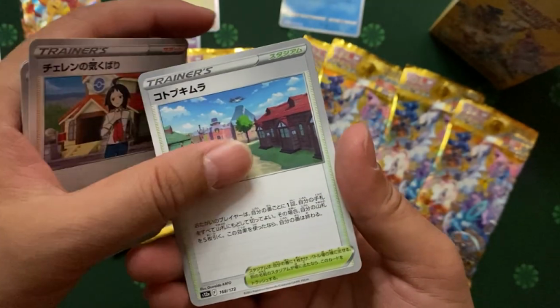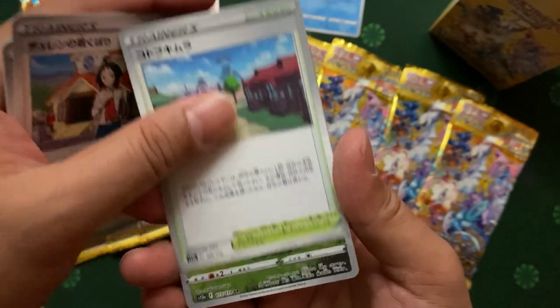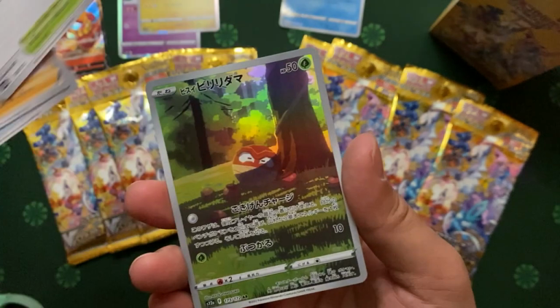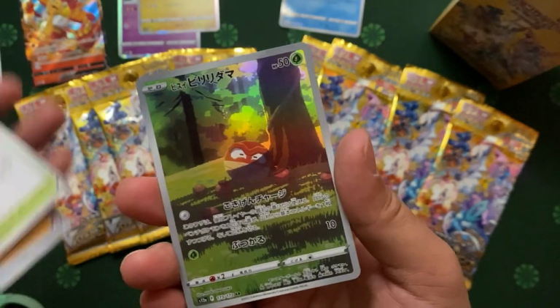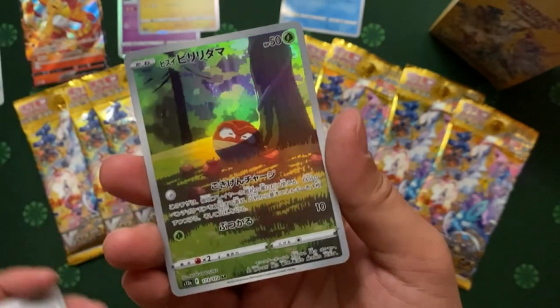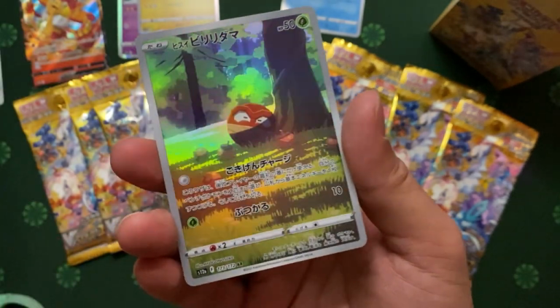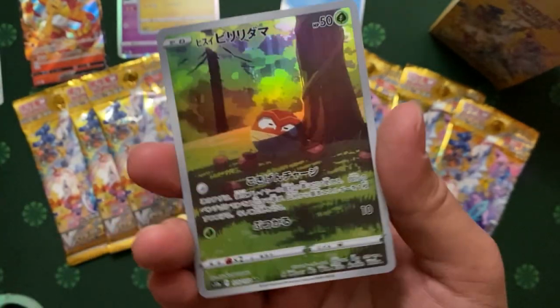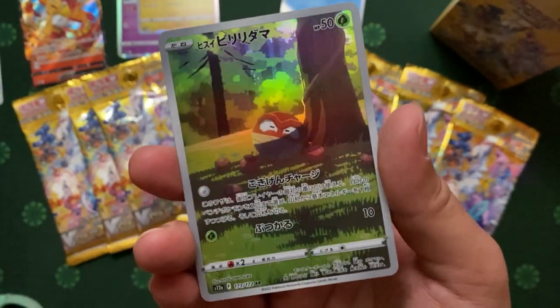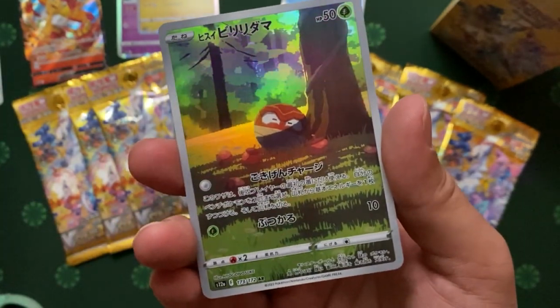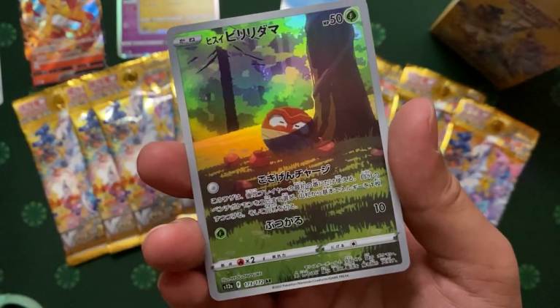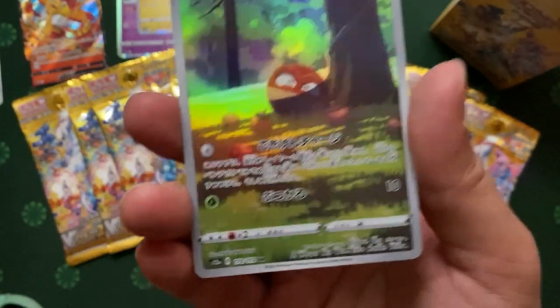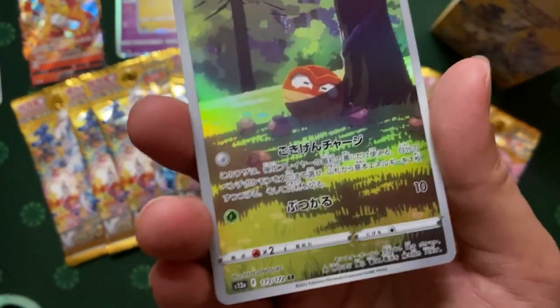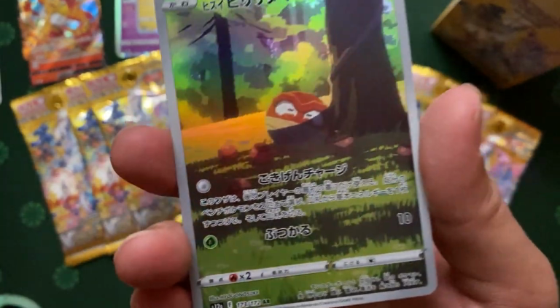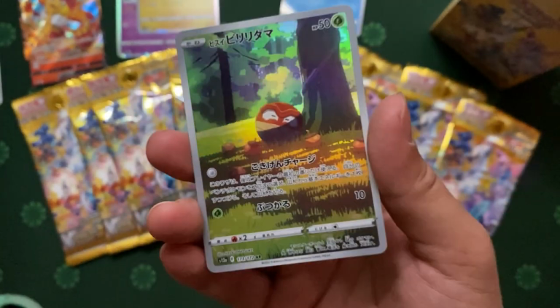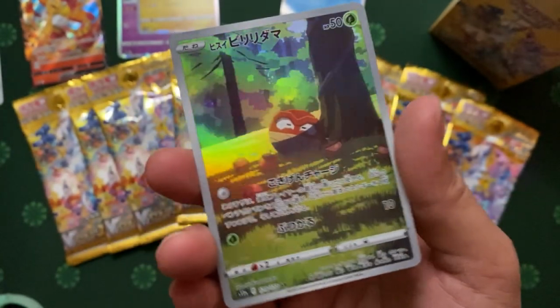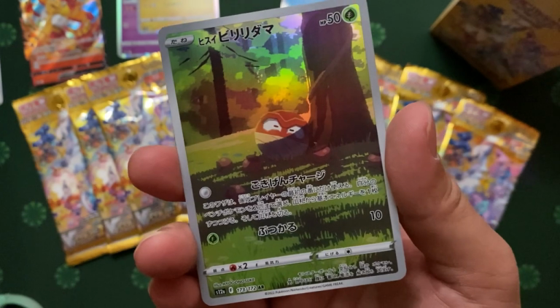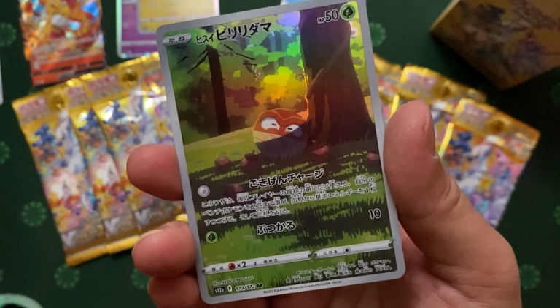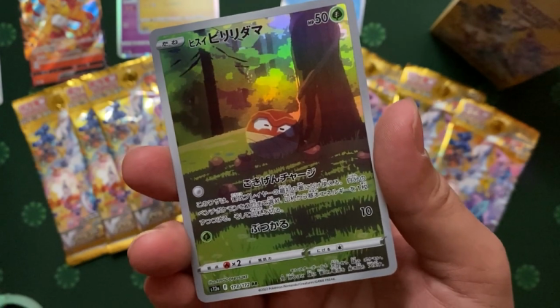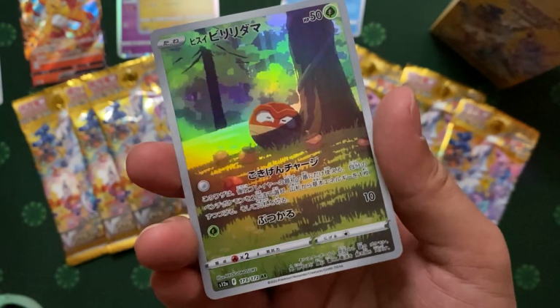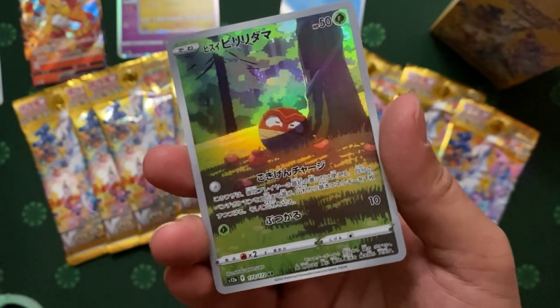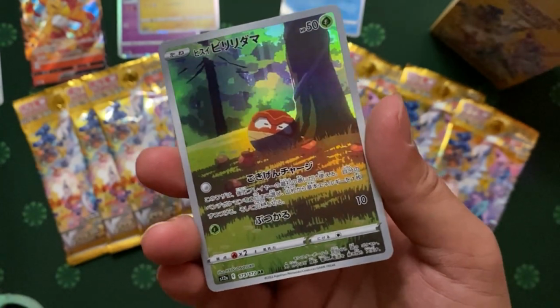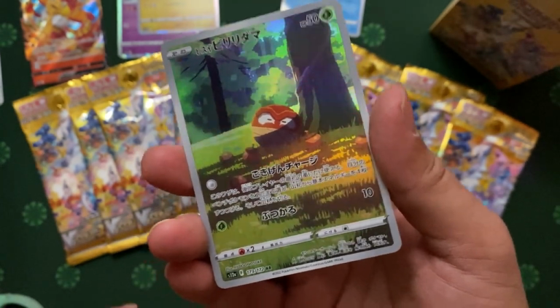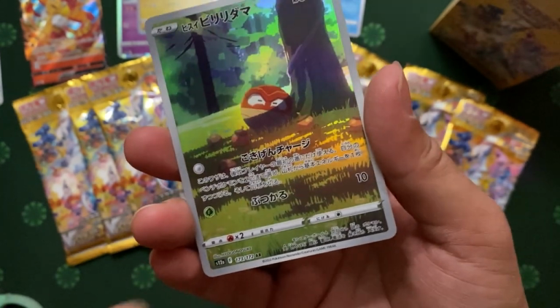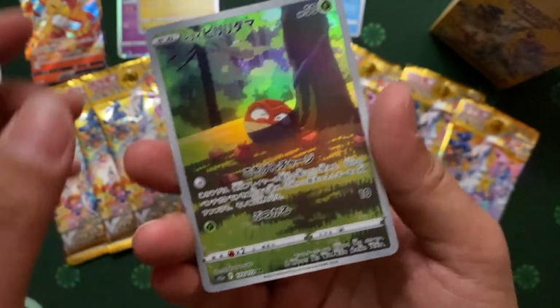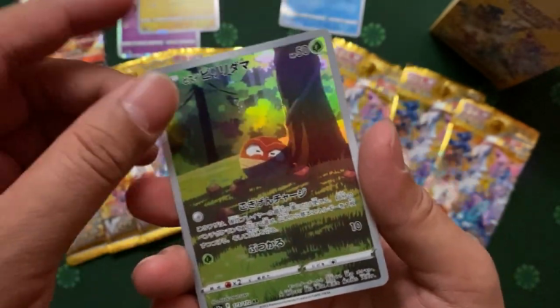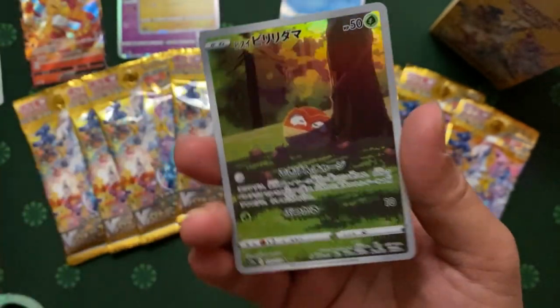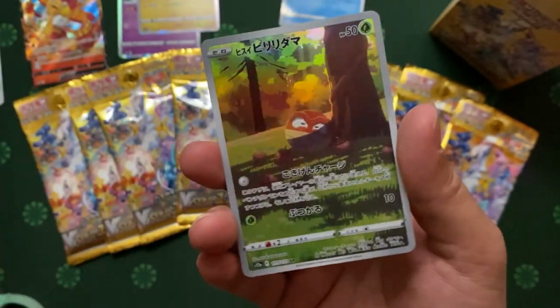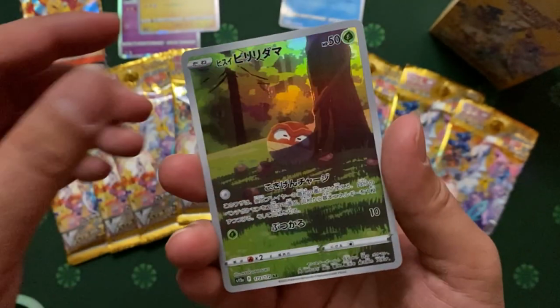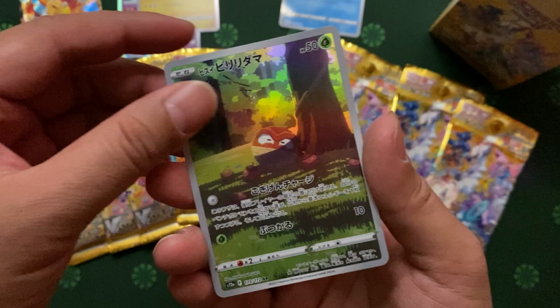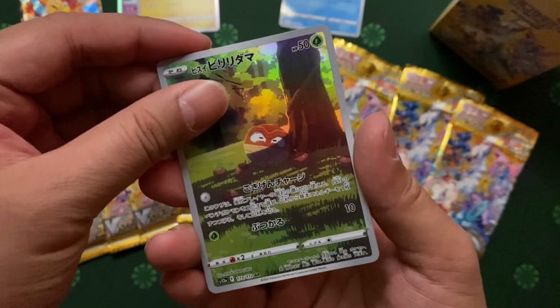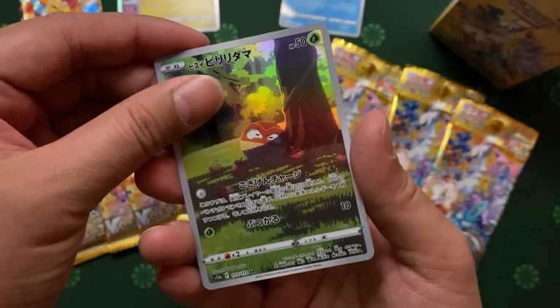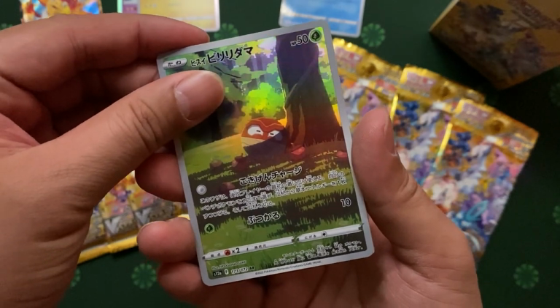Trainer. Trainer. We got — they call this AR. Is it Alternate Art? Electrobes! Super cute, man. Oh, you hit the Alternate Art Pikachu — it will be super lovely.